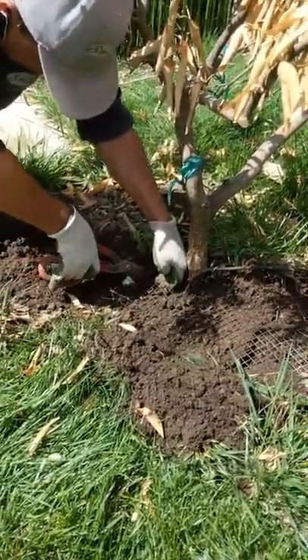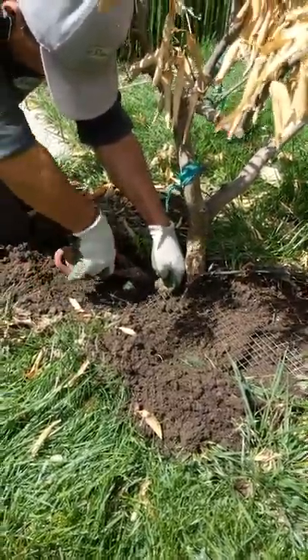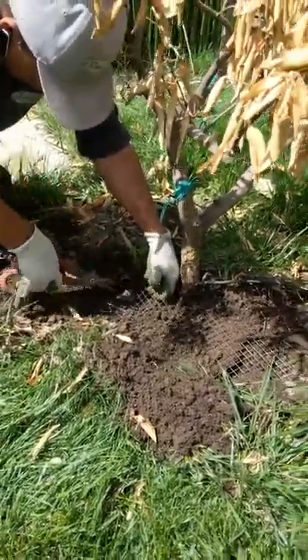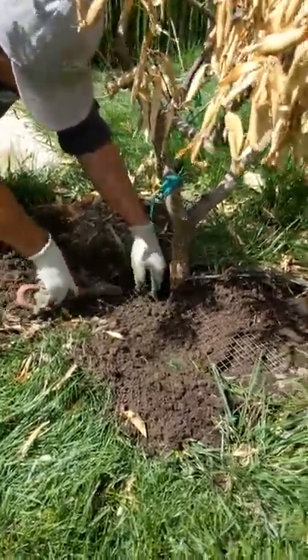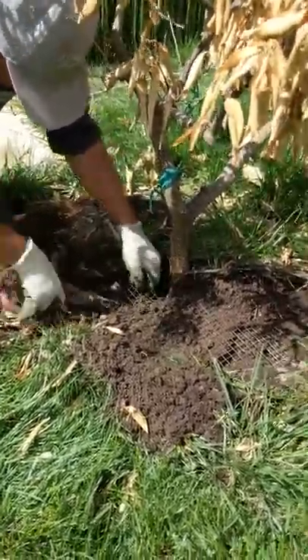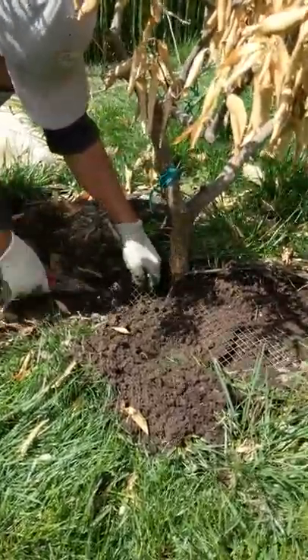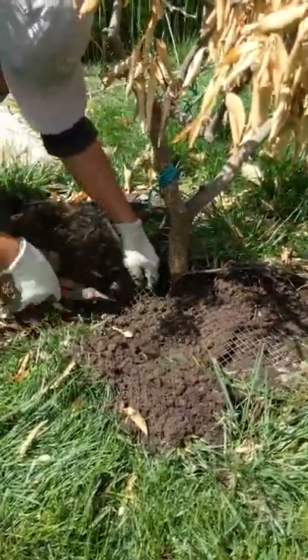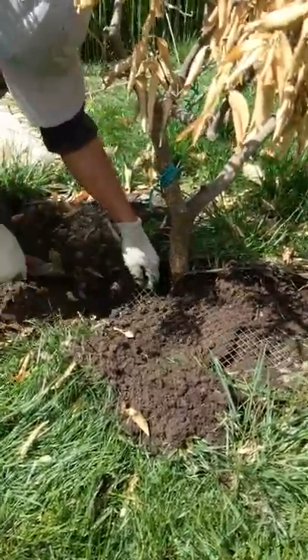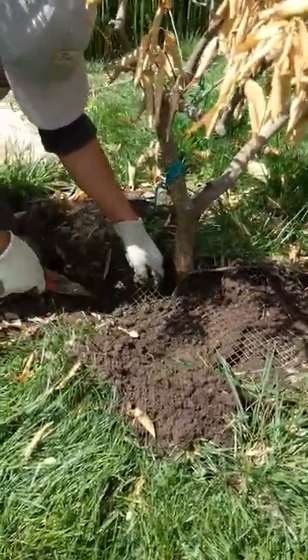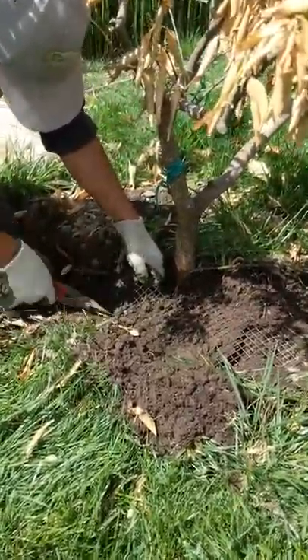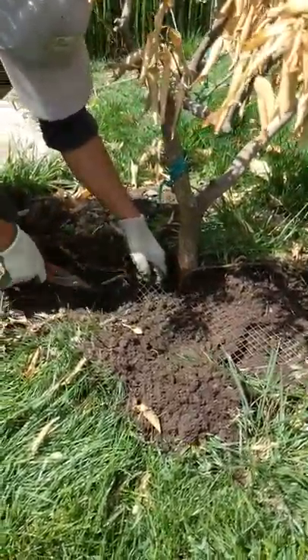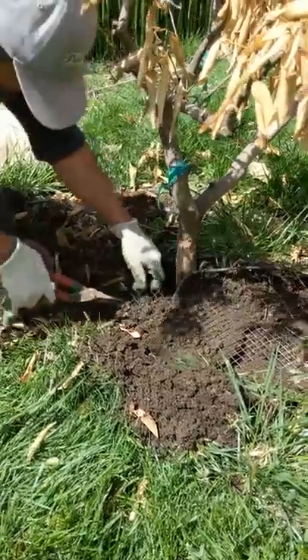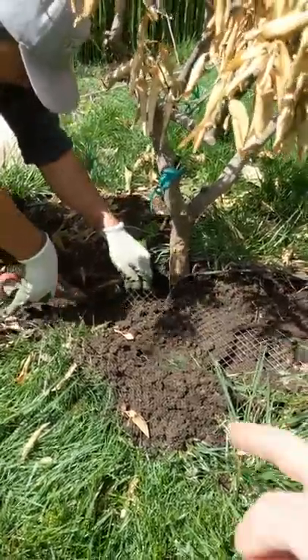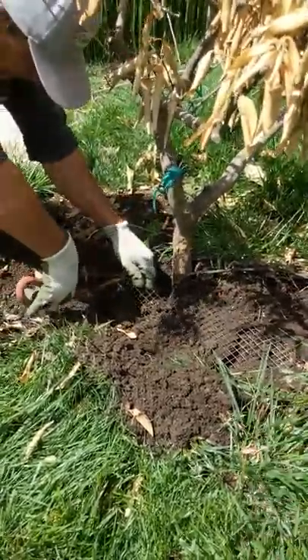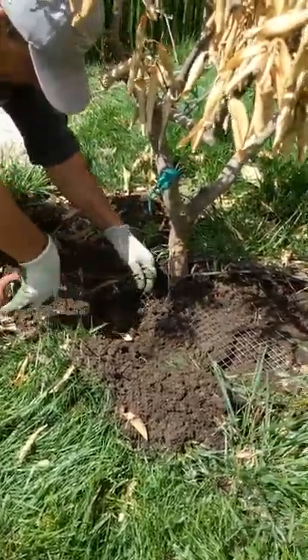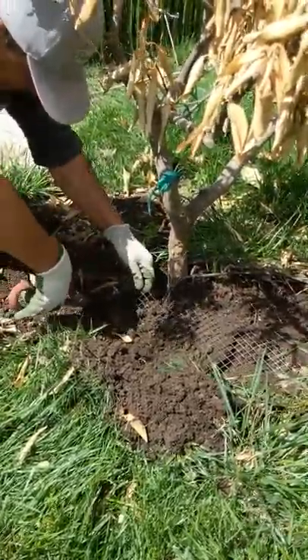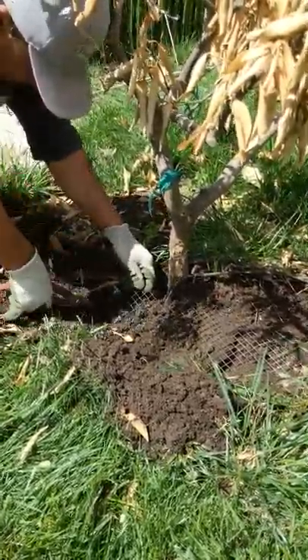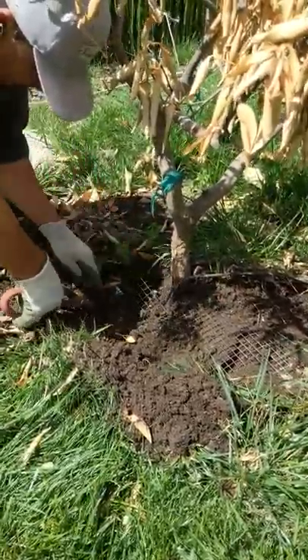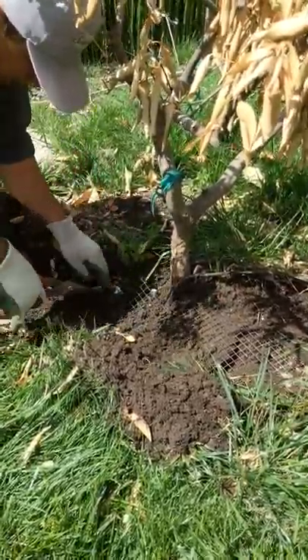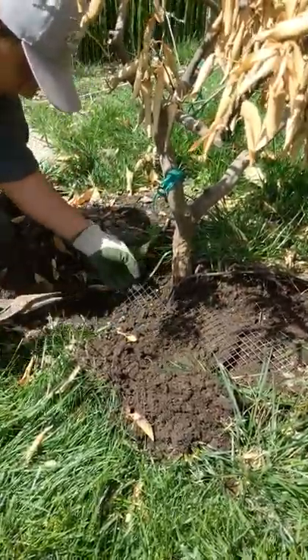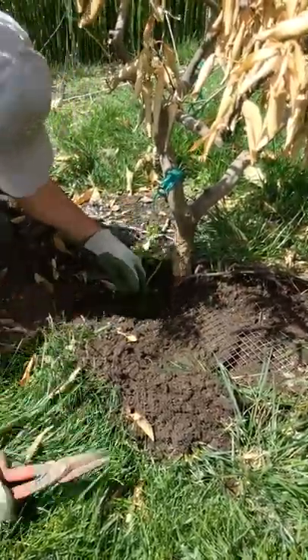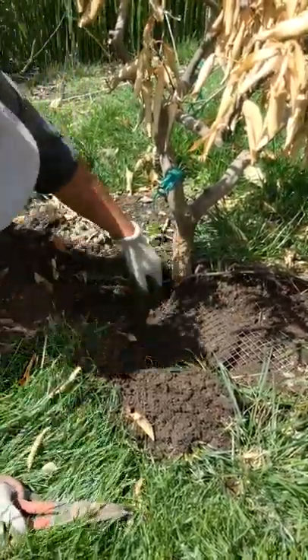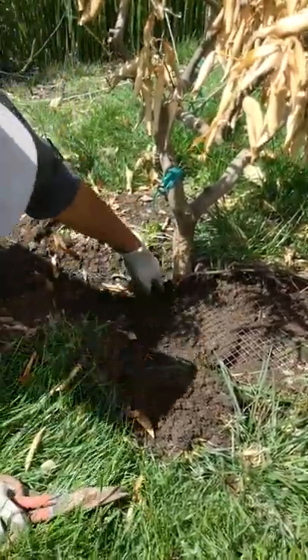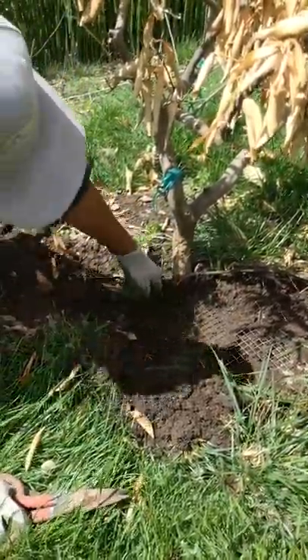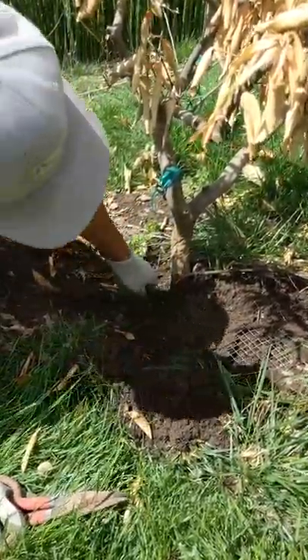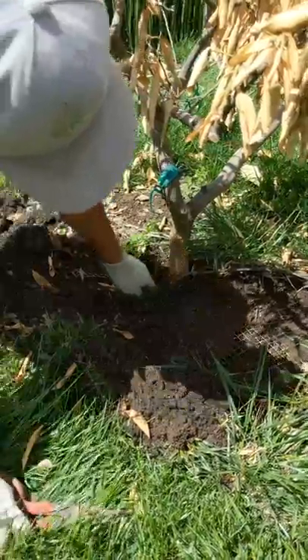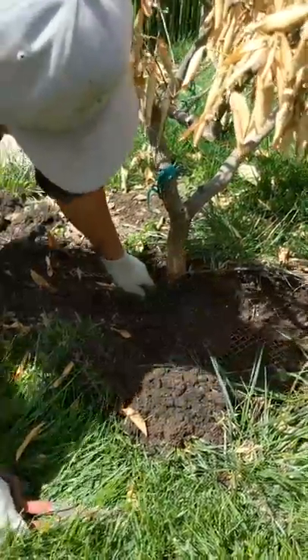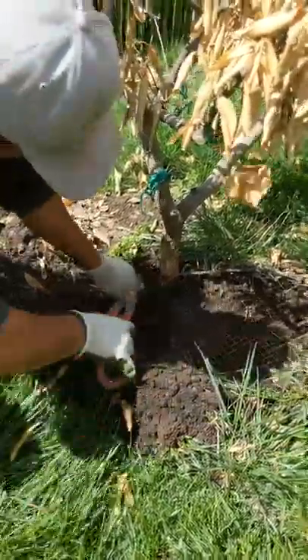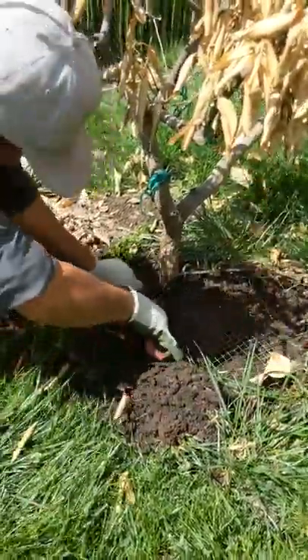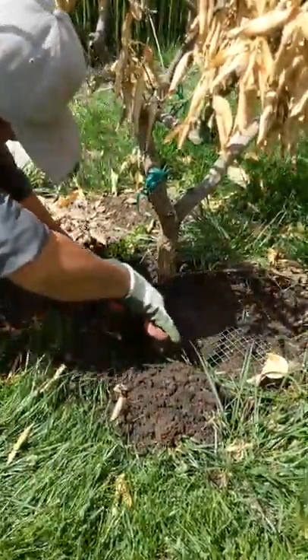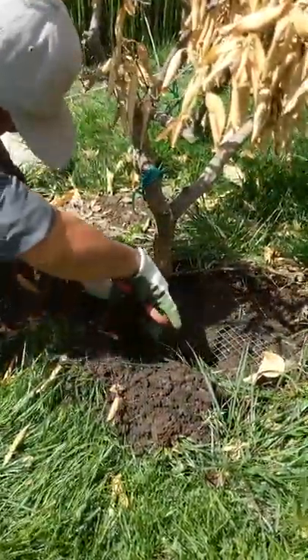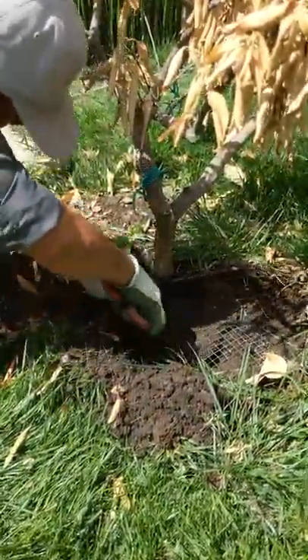To catch the gopher we have to cut the gopher wire, because we can't set traps — the gopher wire creates a barrier. It's a human barrier. The gopher doesn't care, but the humans can't get past it.